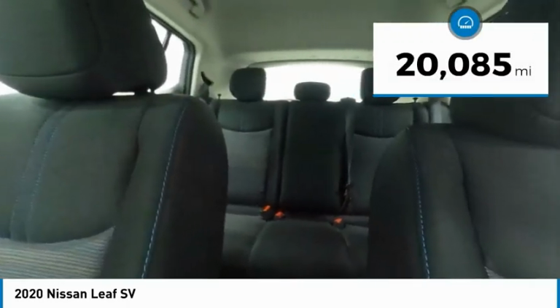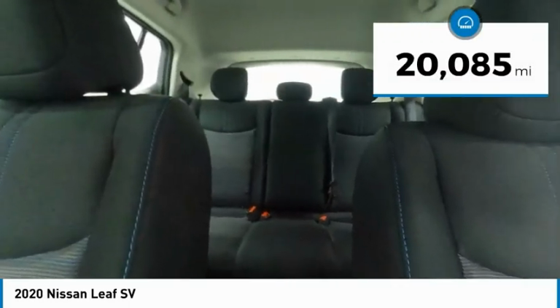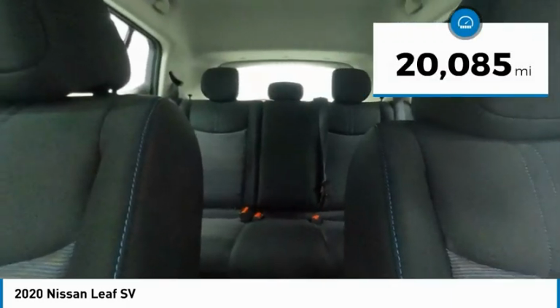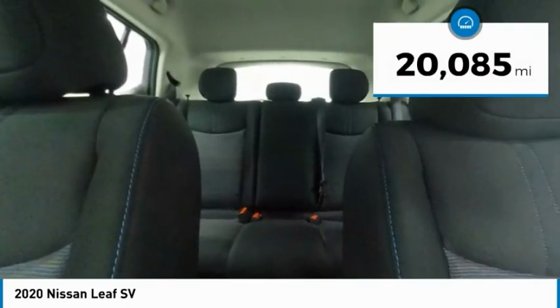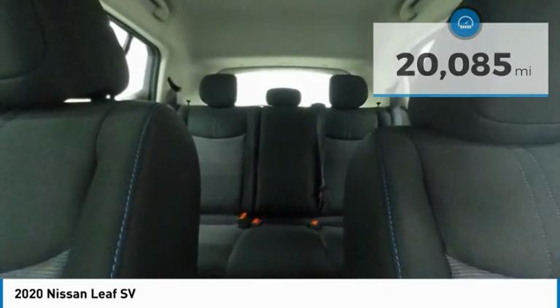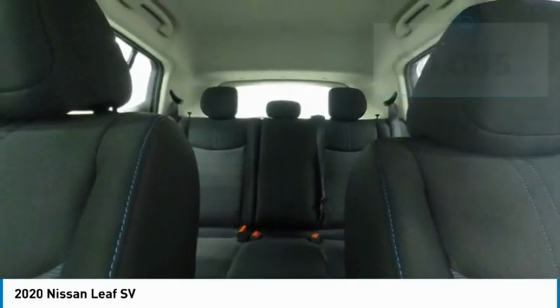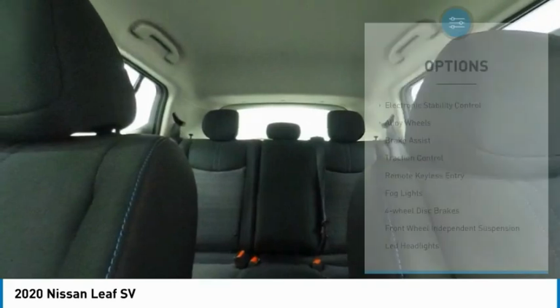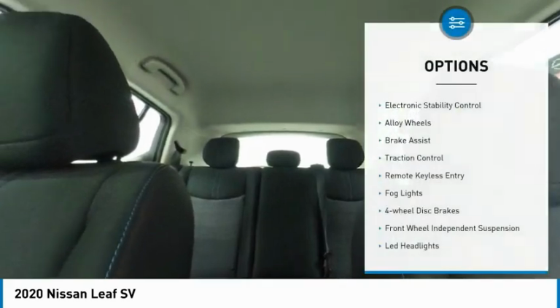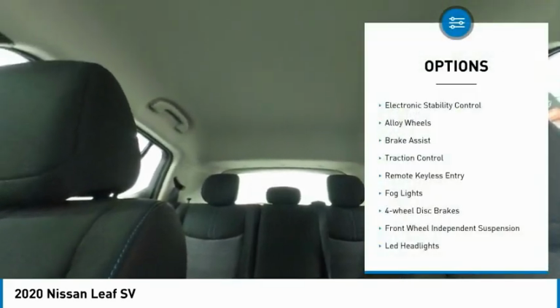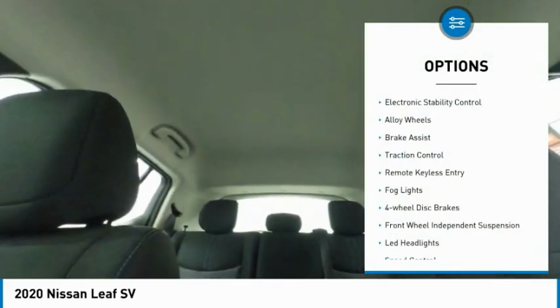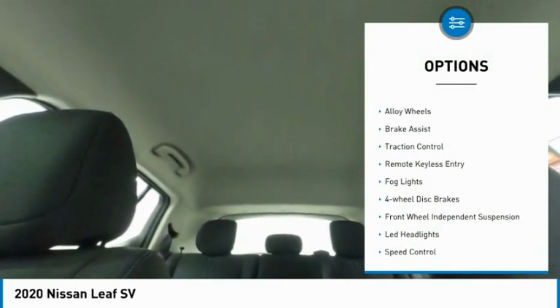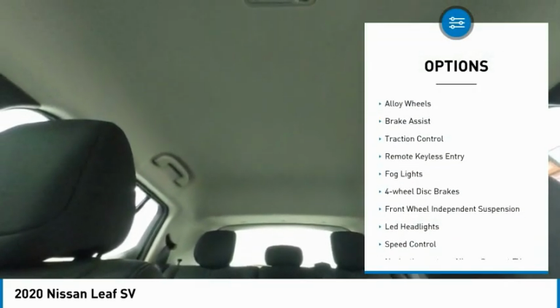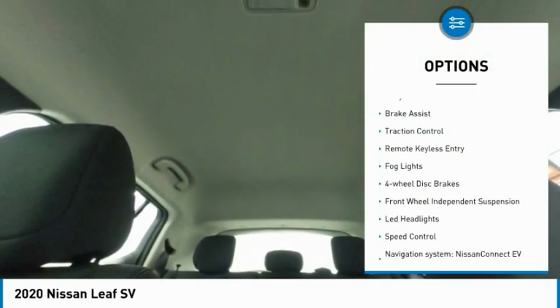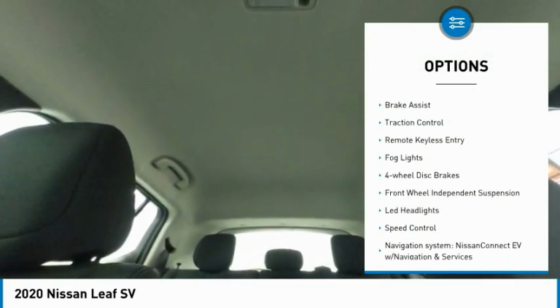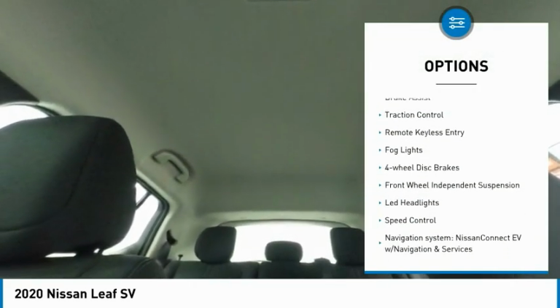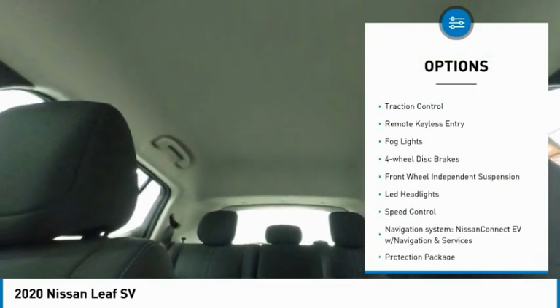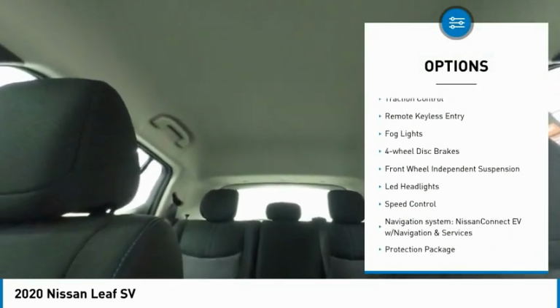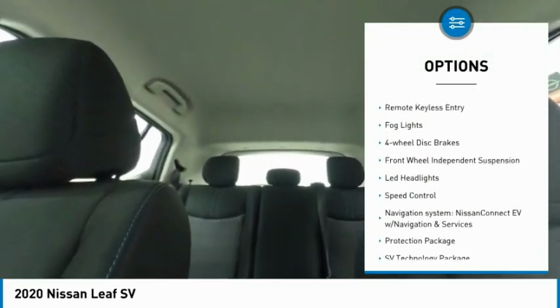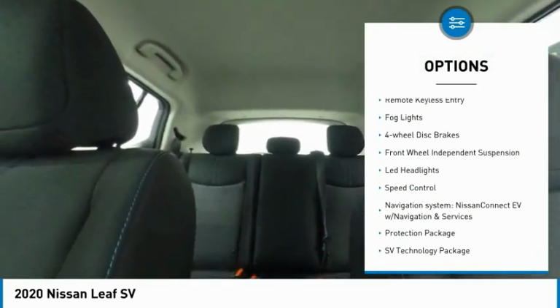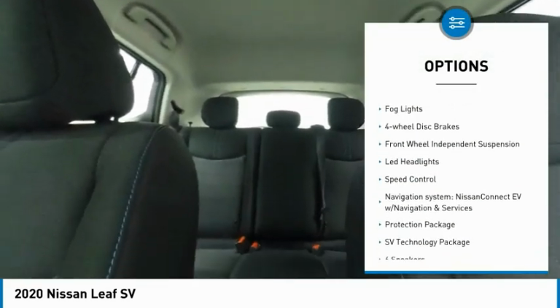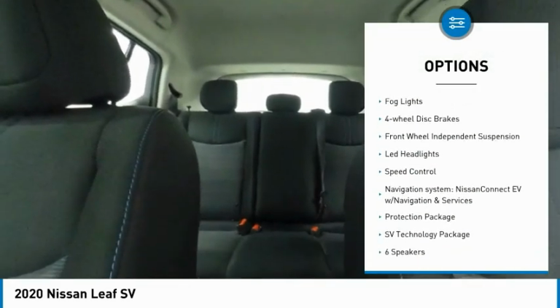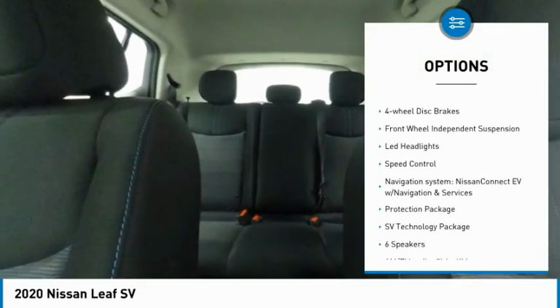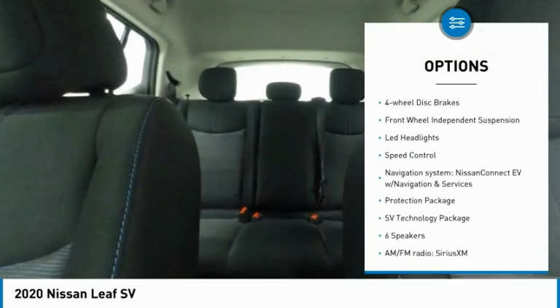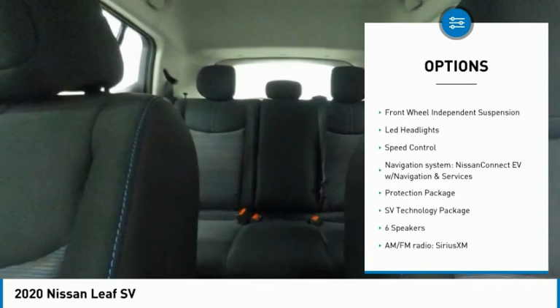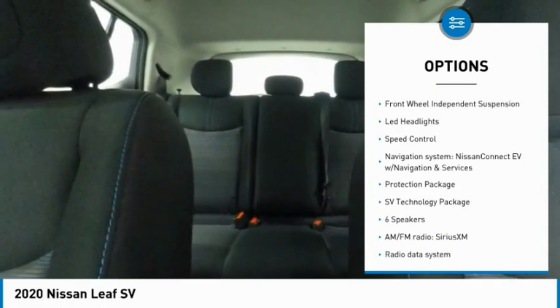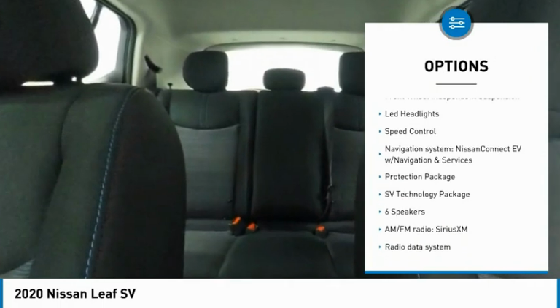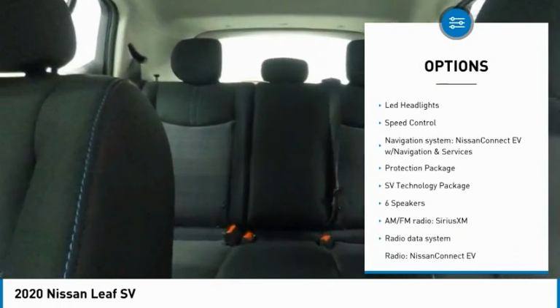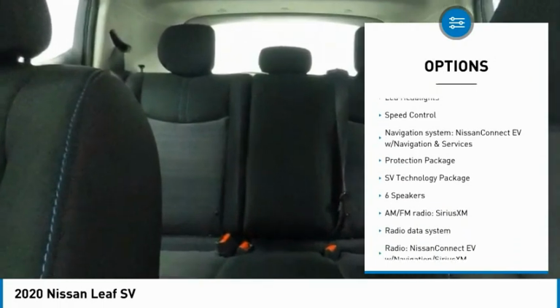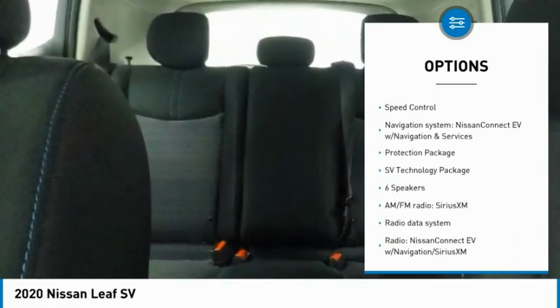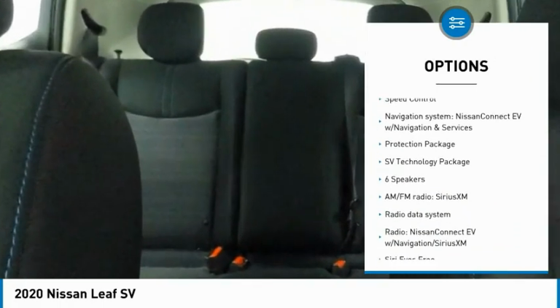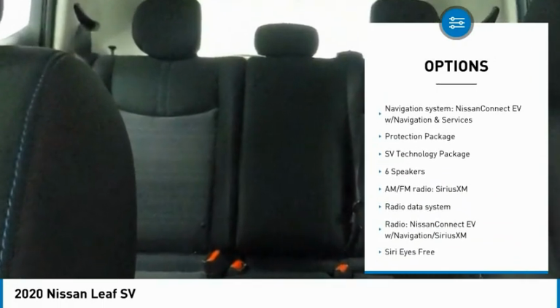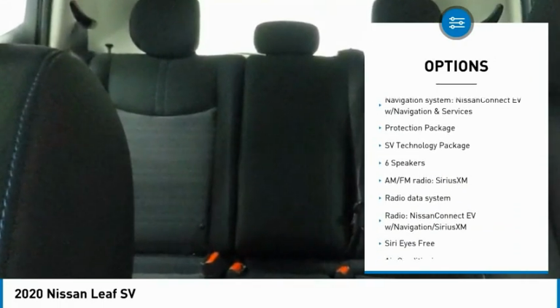Here are some of this vehicle's great options: electronic stability control, alloy wheels, brake assist, traction control, remote keyless entry, fog lights.